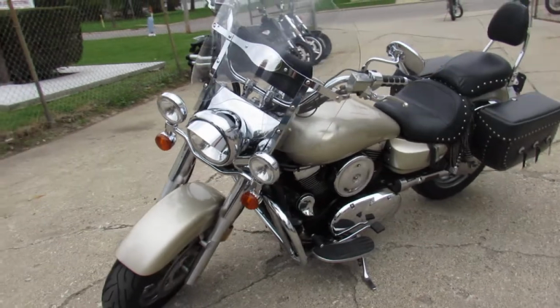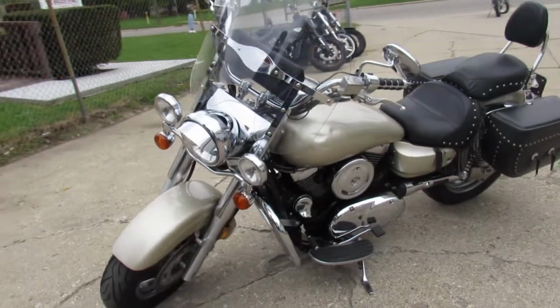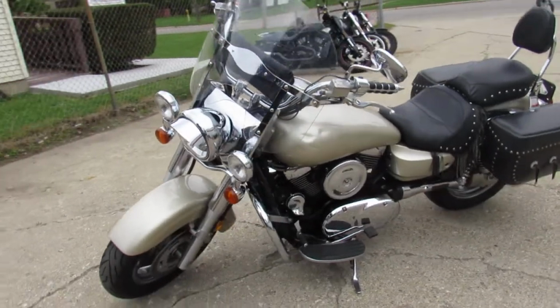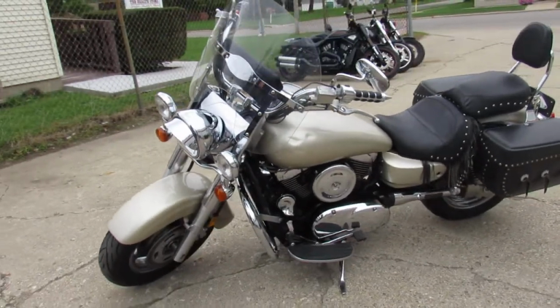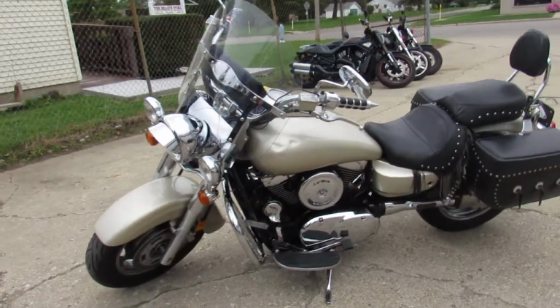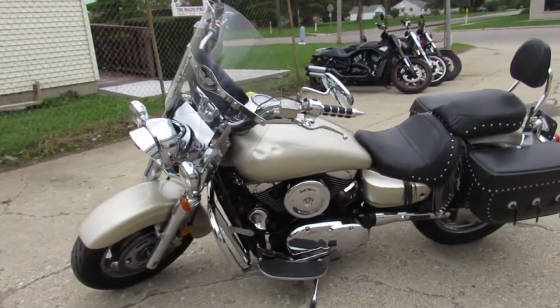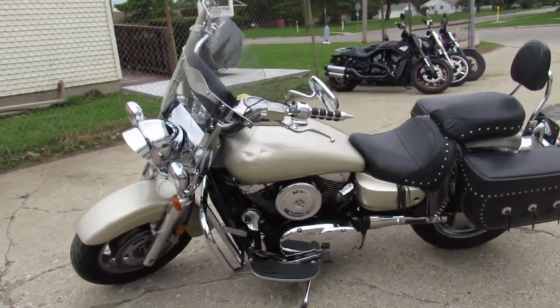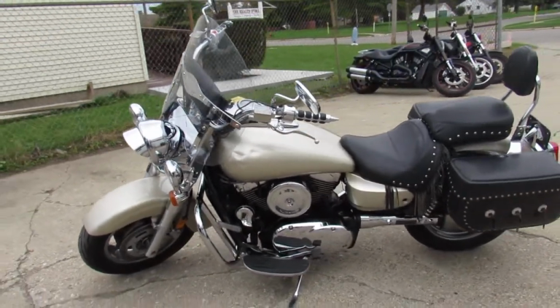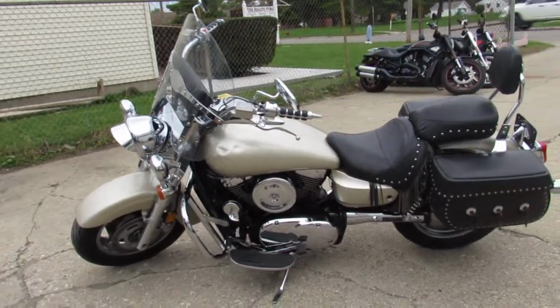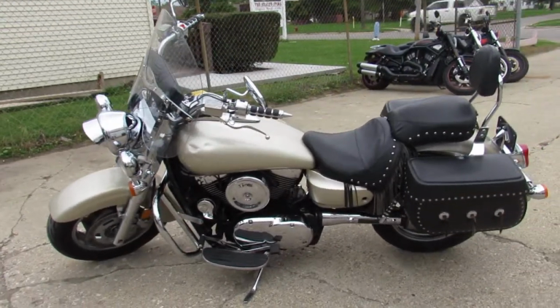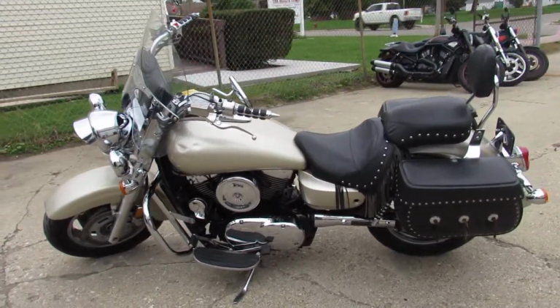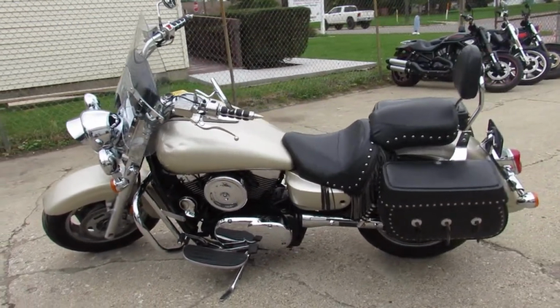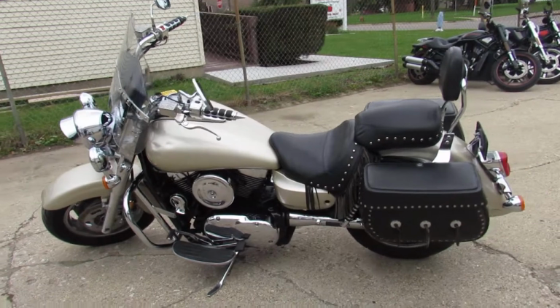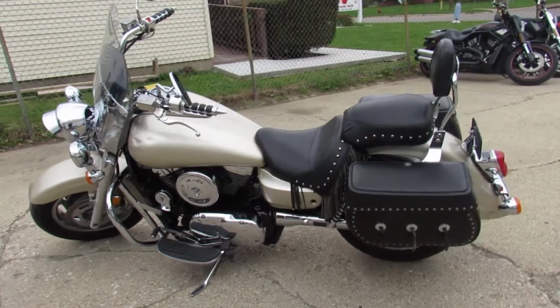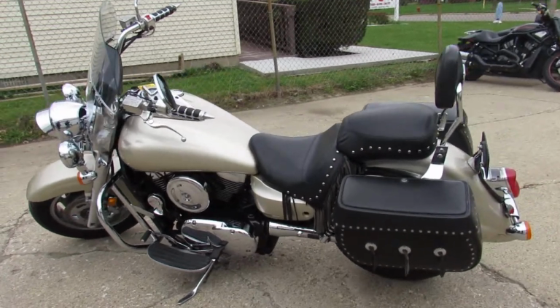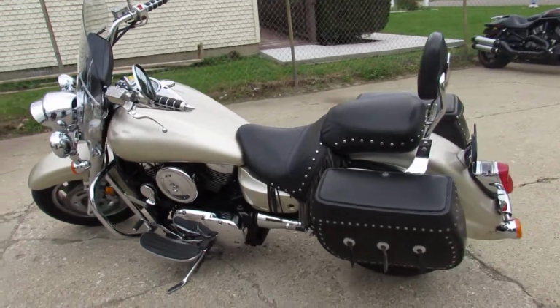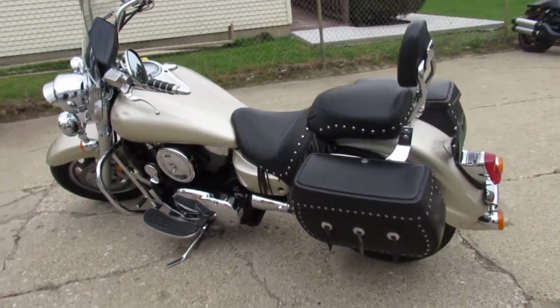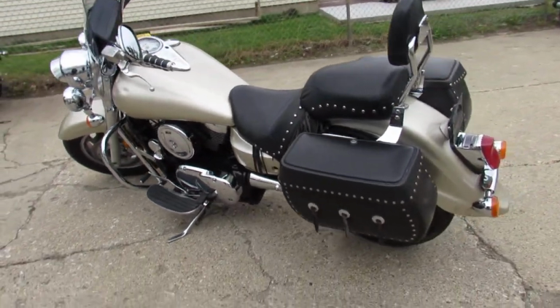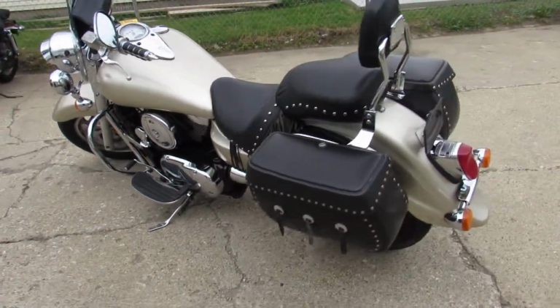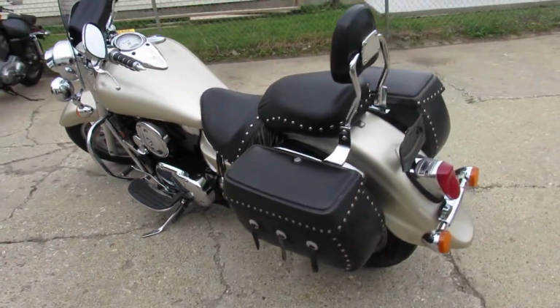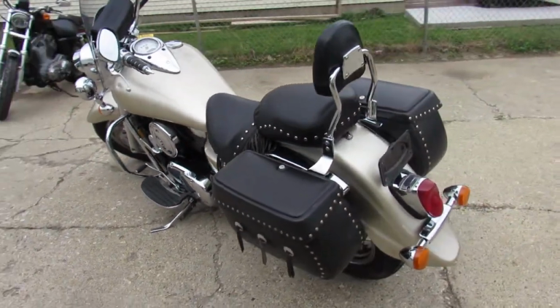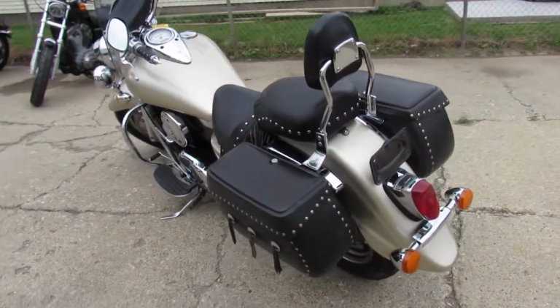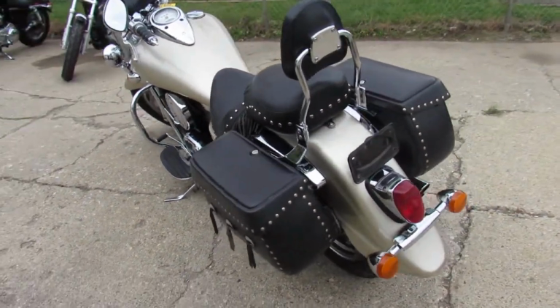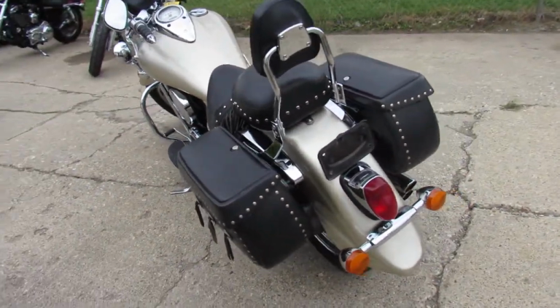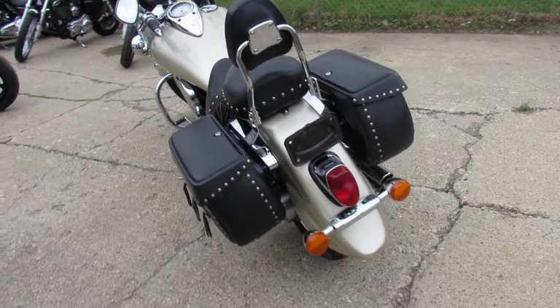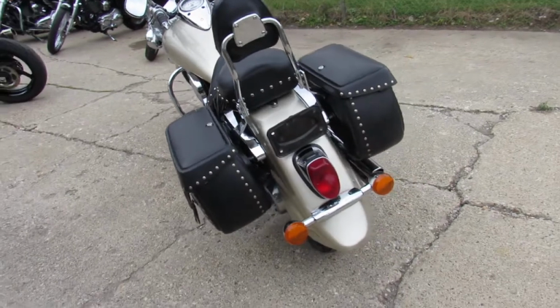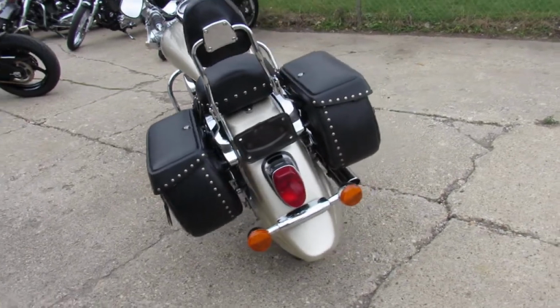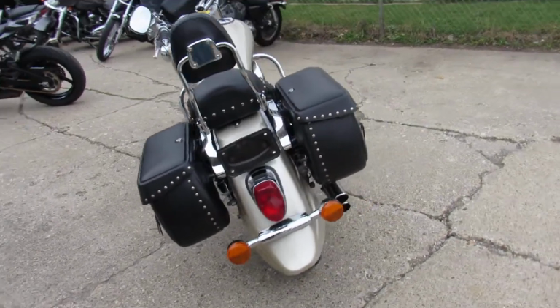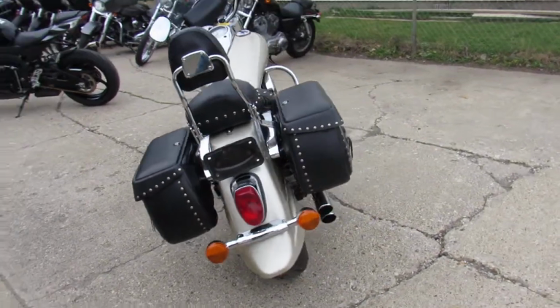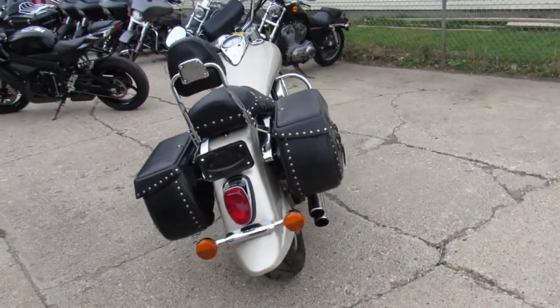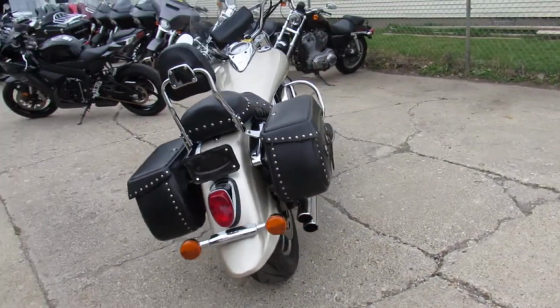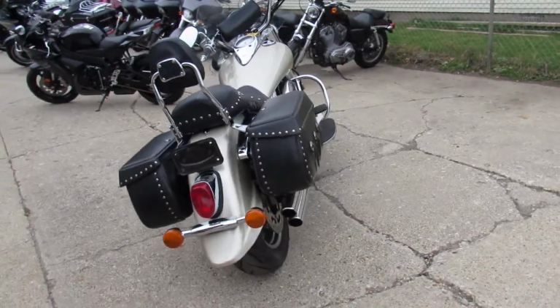As you can see in the video, this cruiser's got all the extras: windshields, saddlebags, backrests, floorboards, engine guards, and more. Just serviced at the dealership and ready for the road — get on this big bore cruiser for only $2,999.